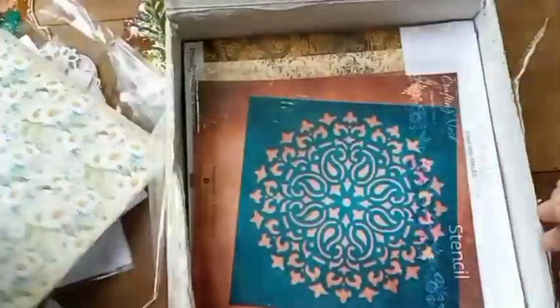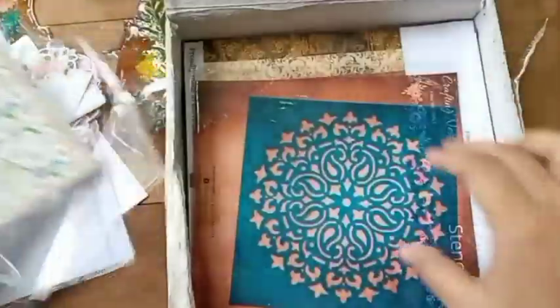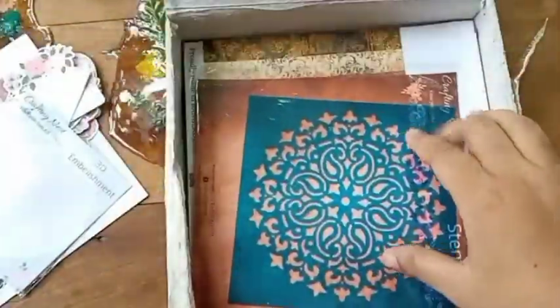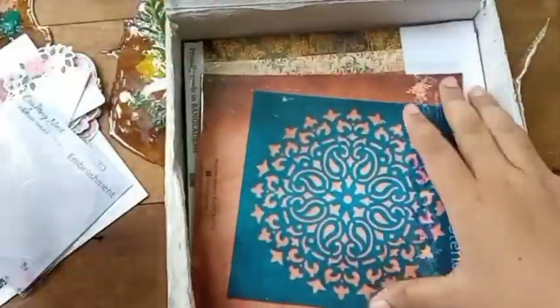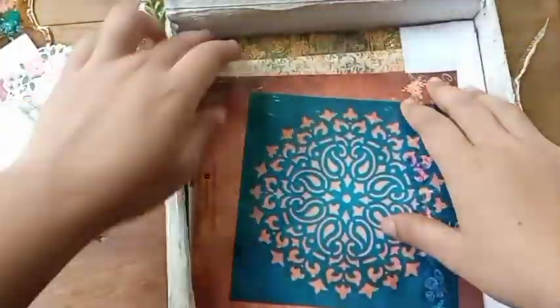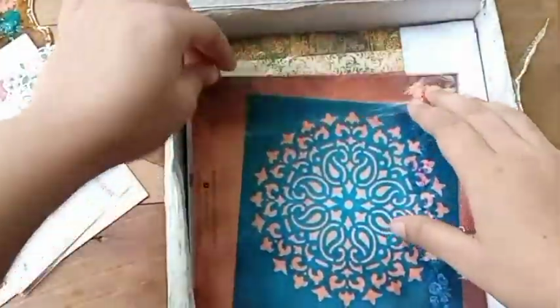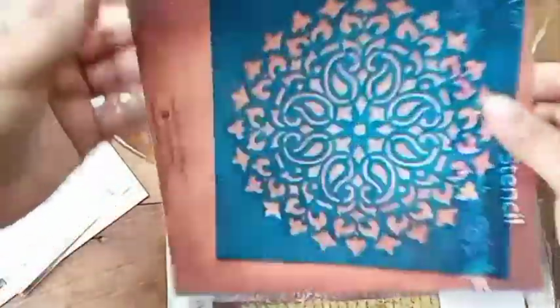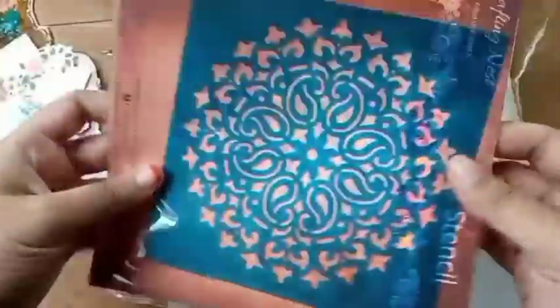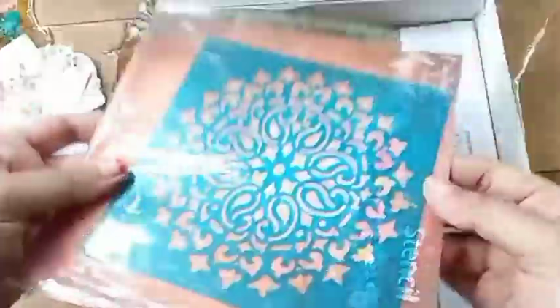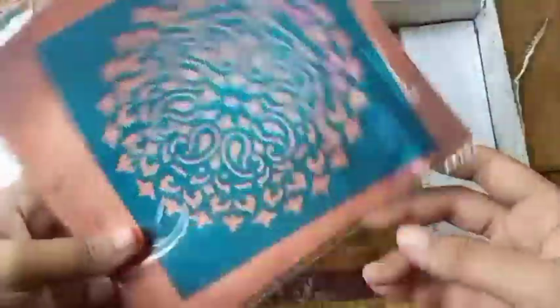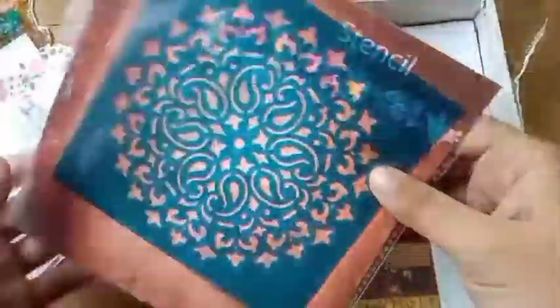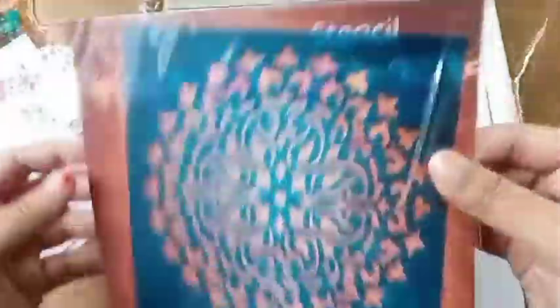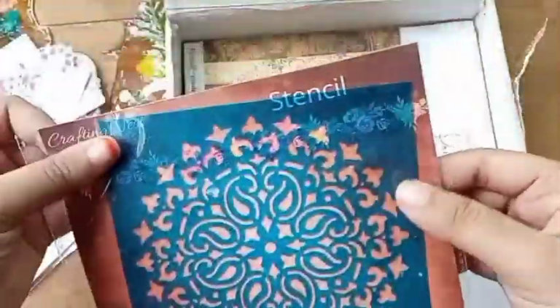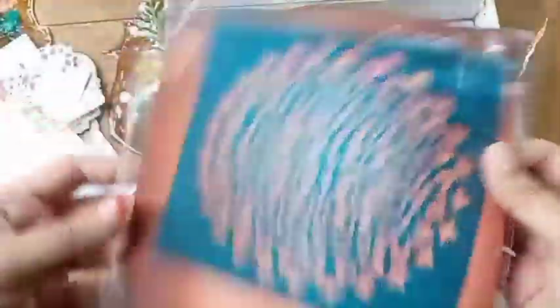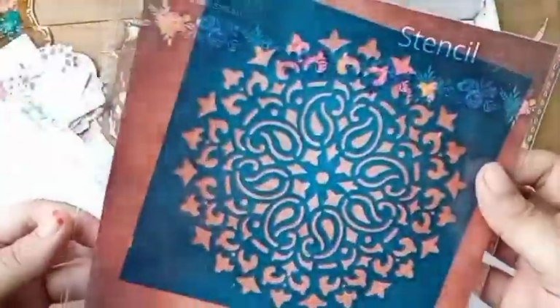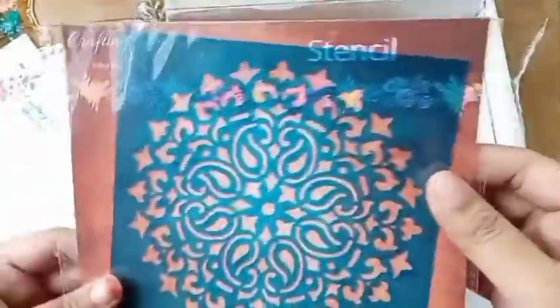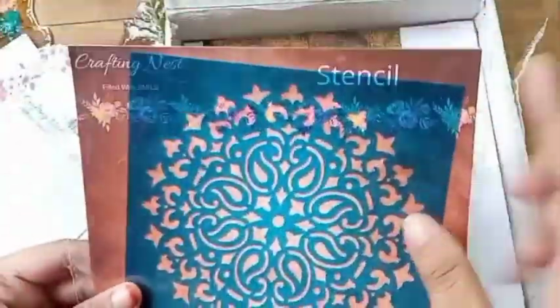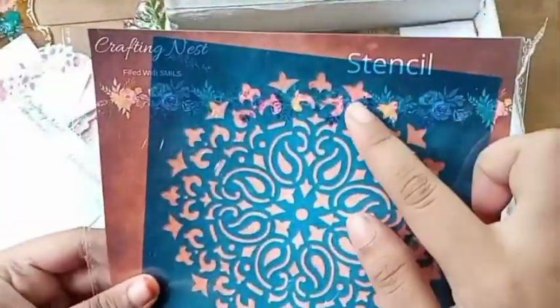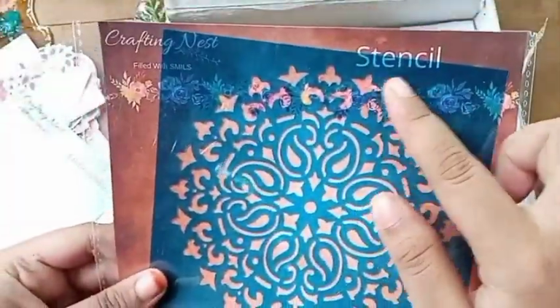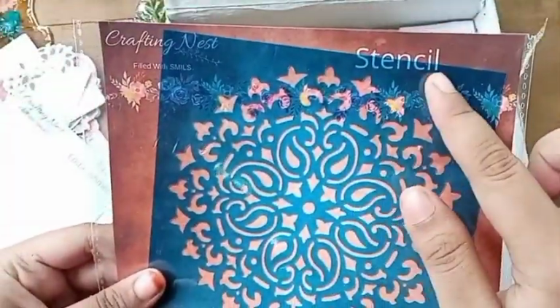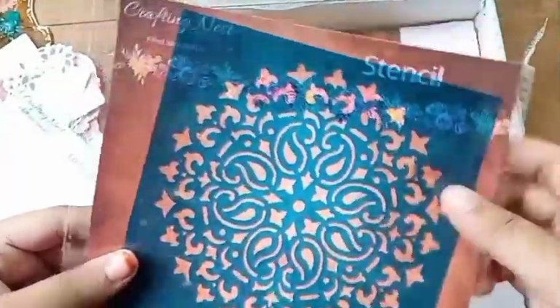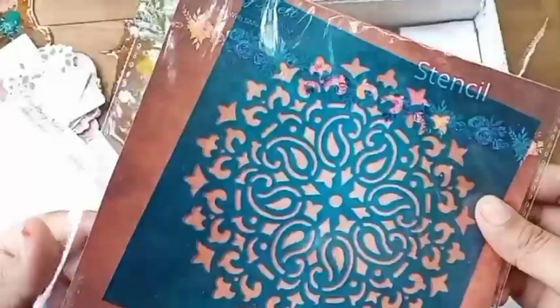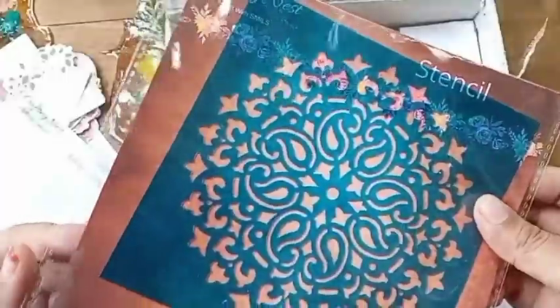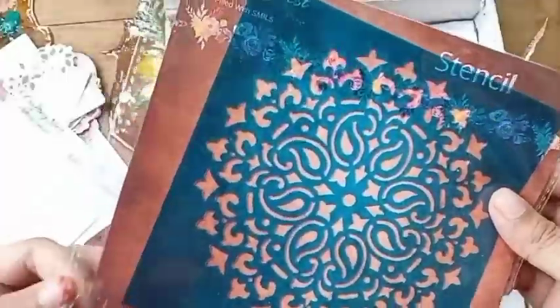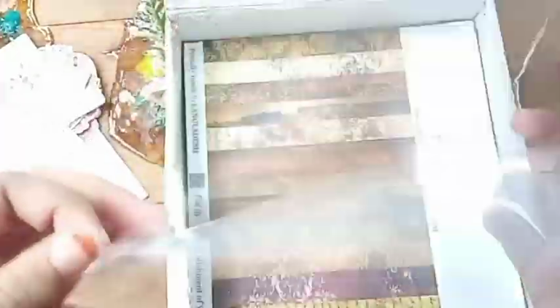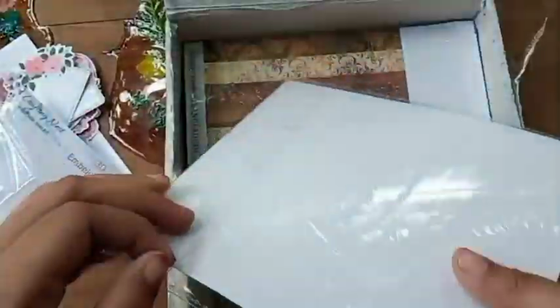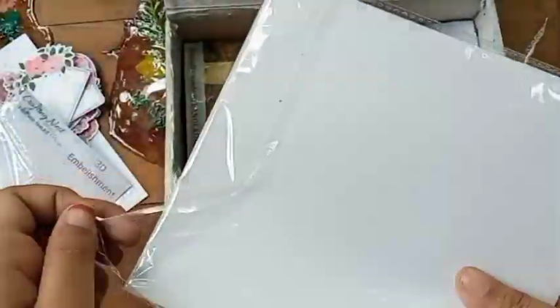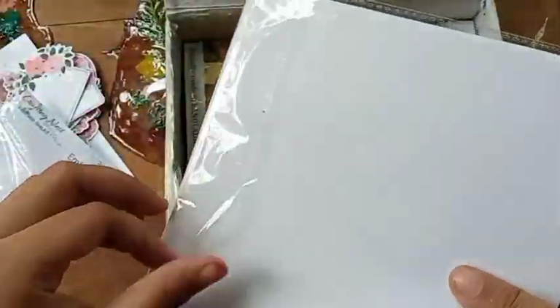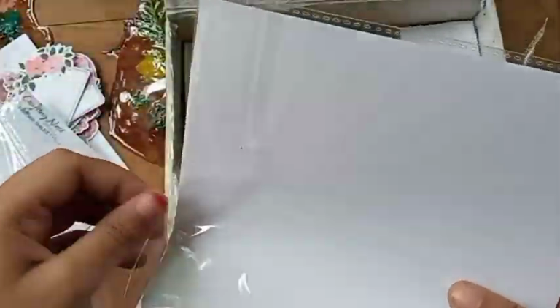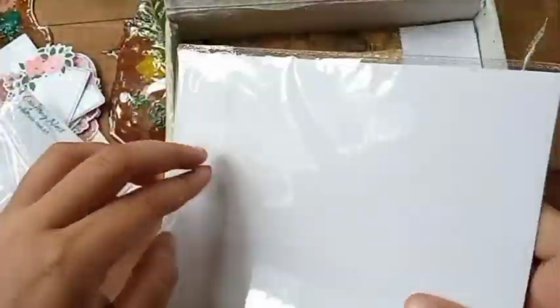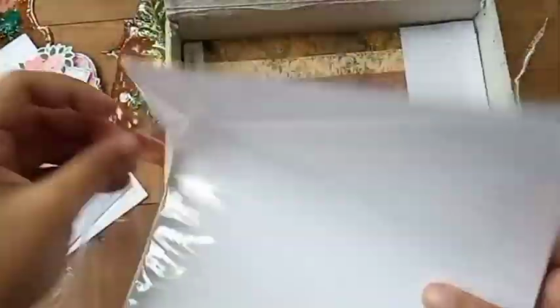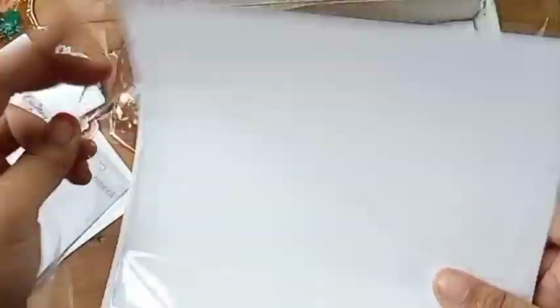Next we have a stencil. I love to design and I can use this on my mixed media projects.